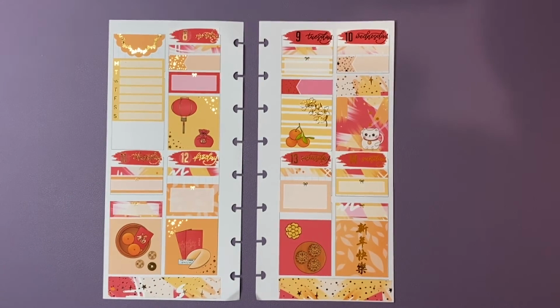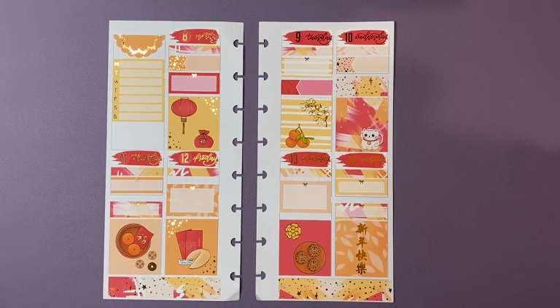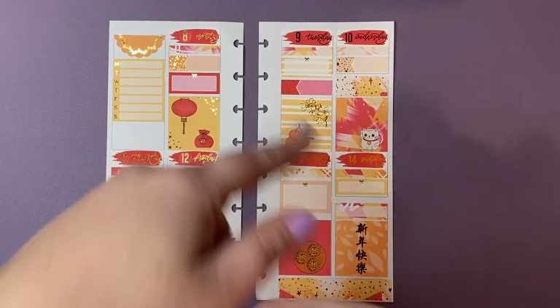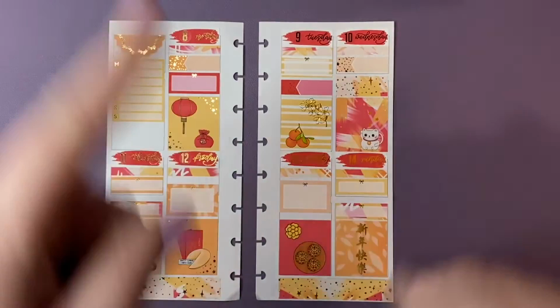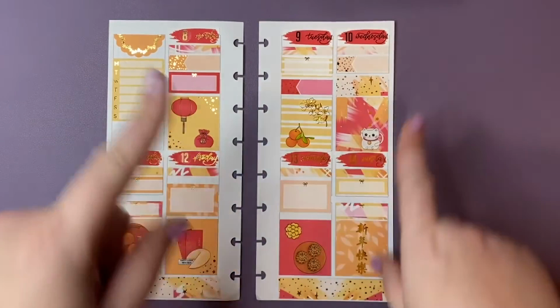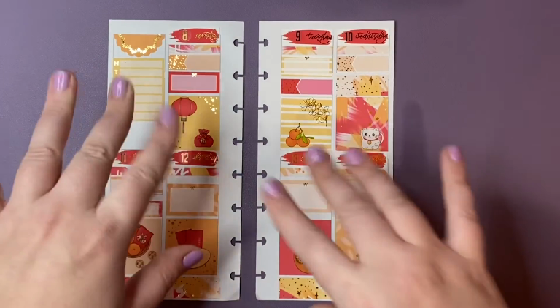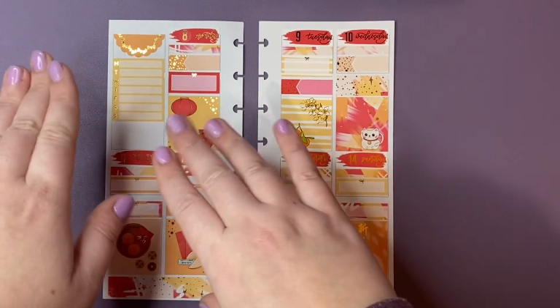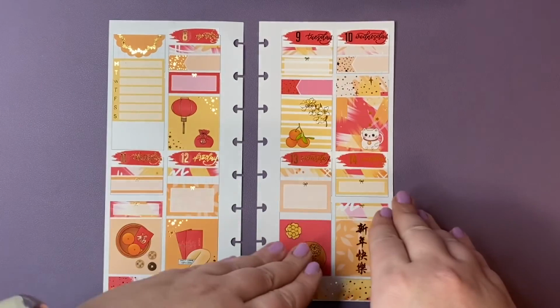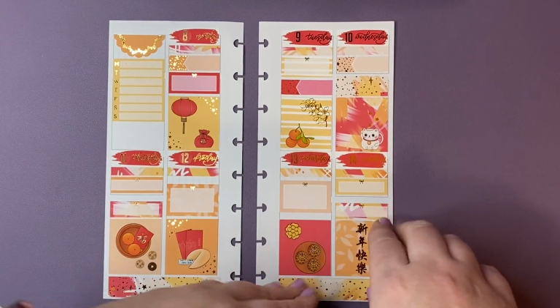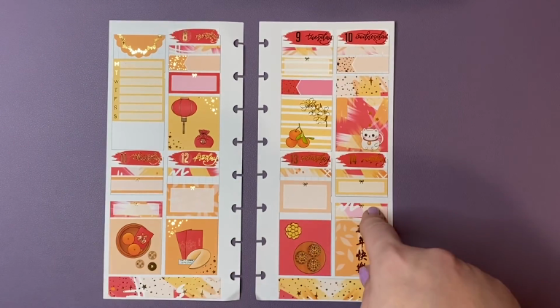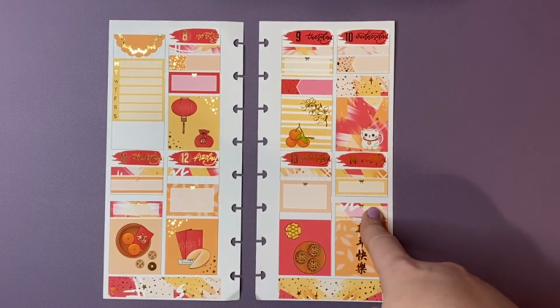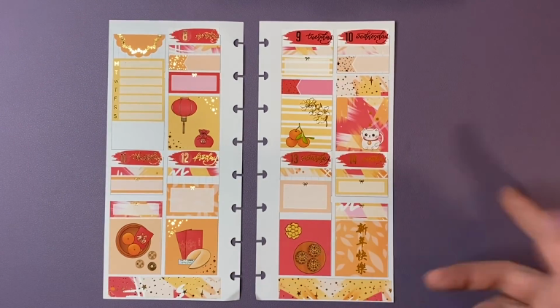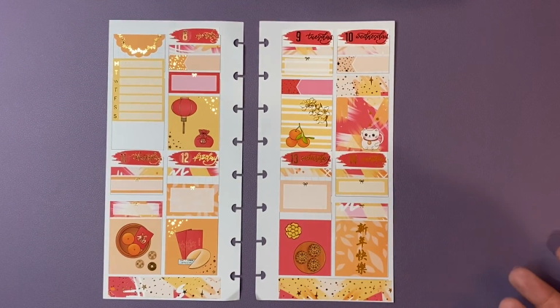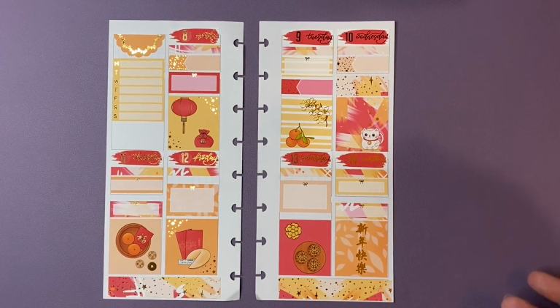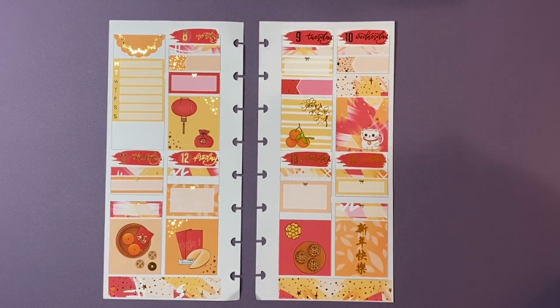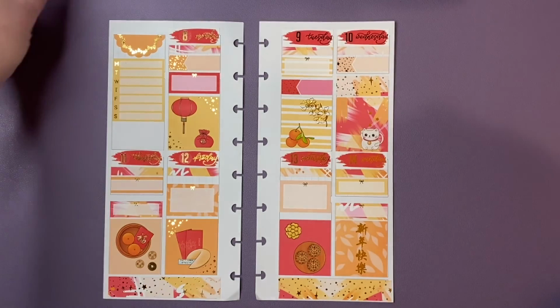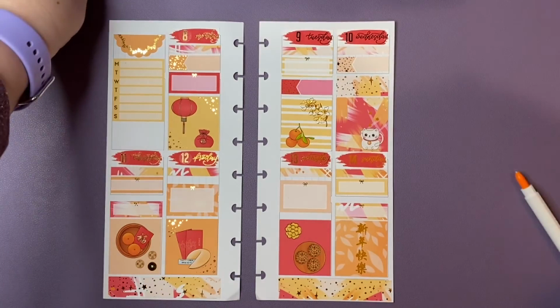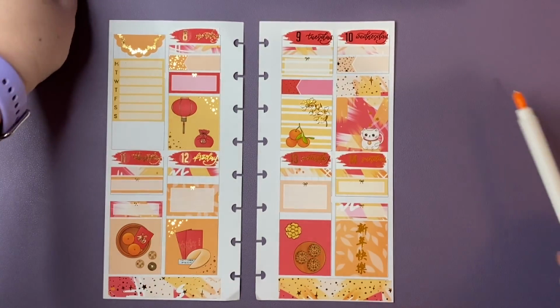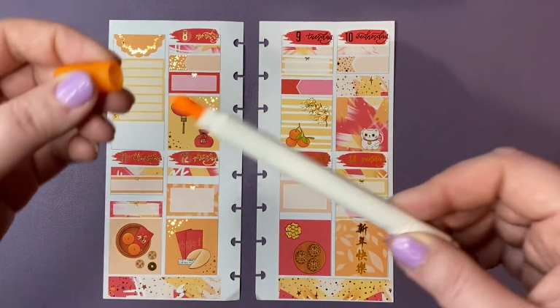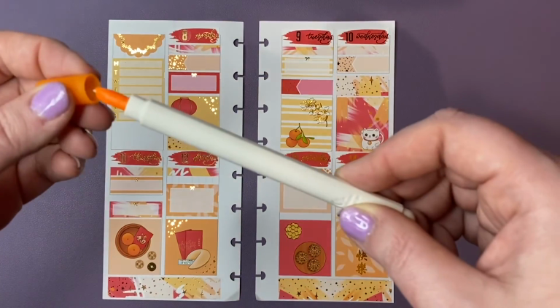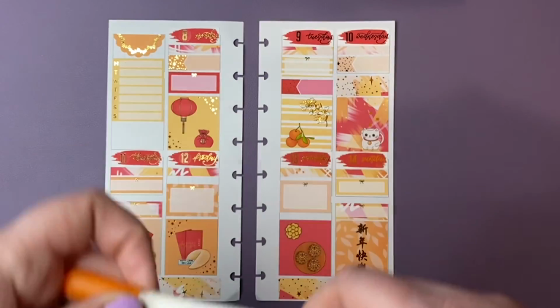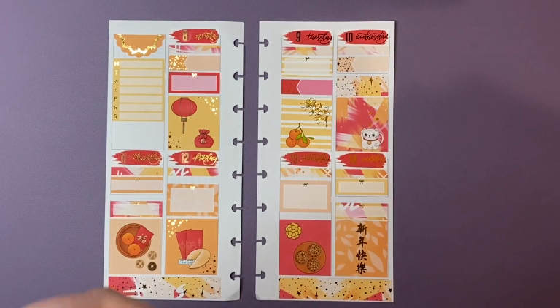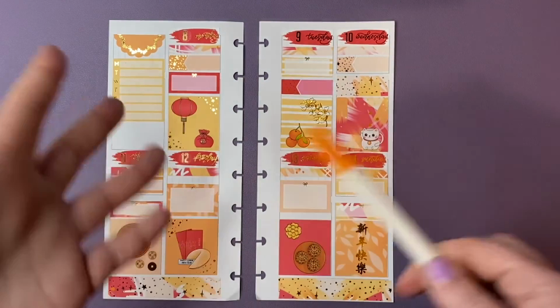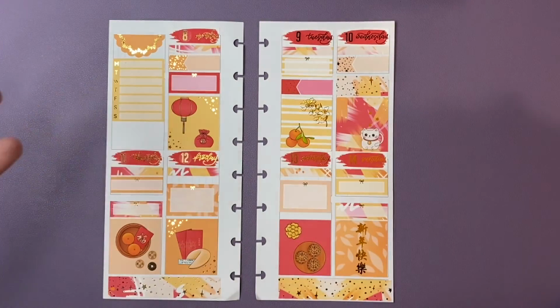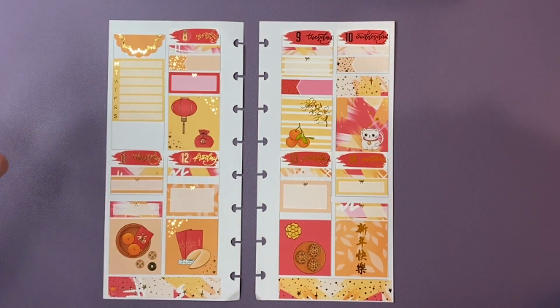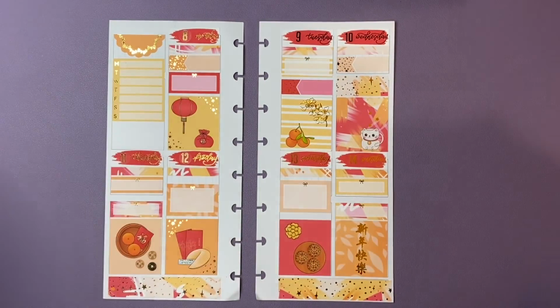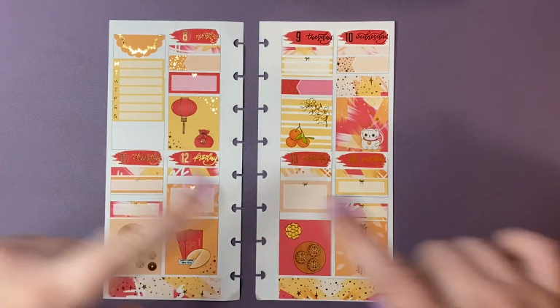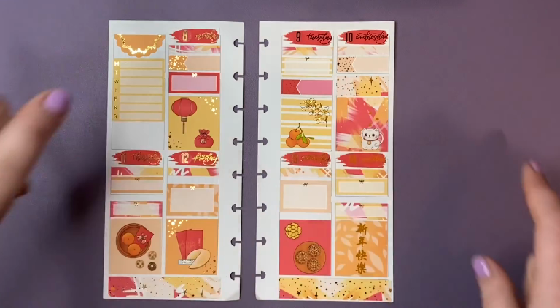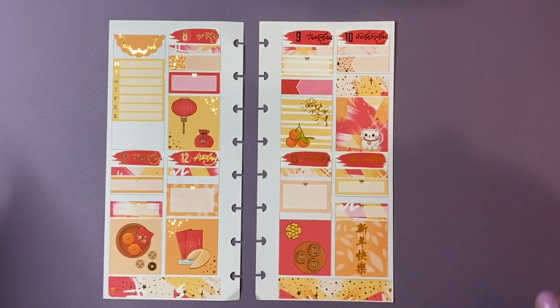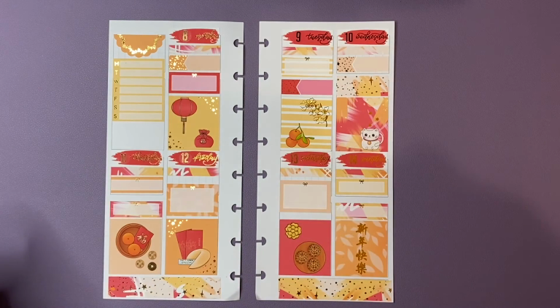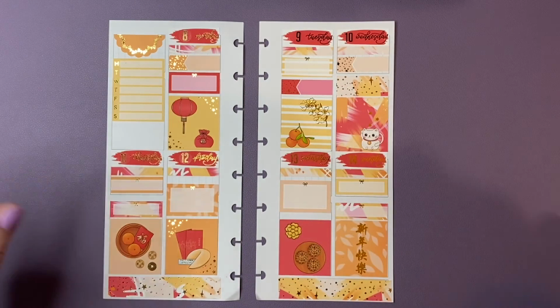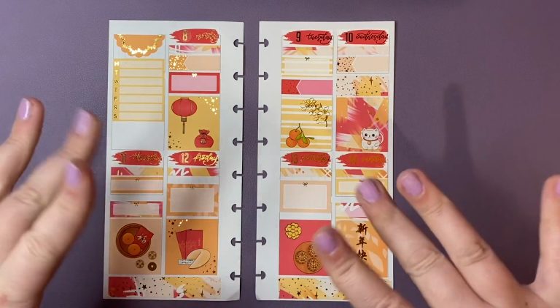So this is my spread for February 8th through the 14th. Yes, I know it's Valentine's — it's not a big deal for me. It's never been a big deal for me, even when I was dating someone. It's just another day. This is what I have and I'll see you guys next time — bye!